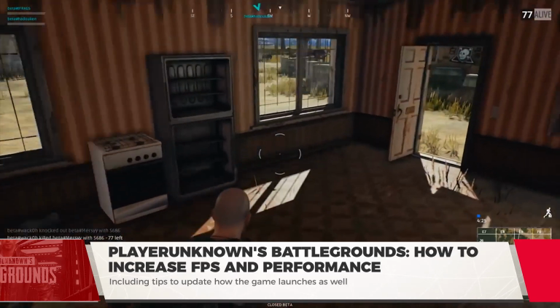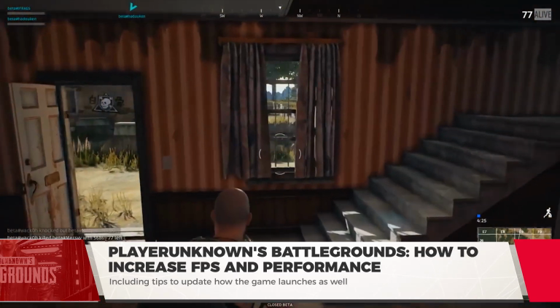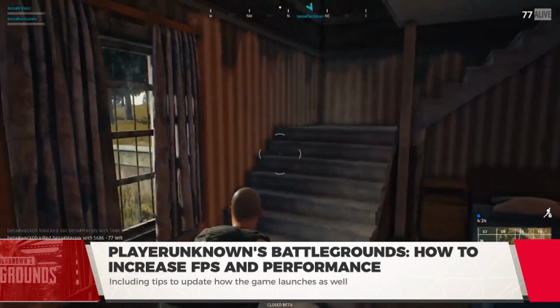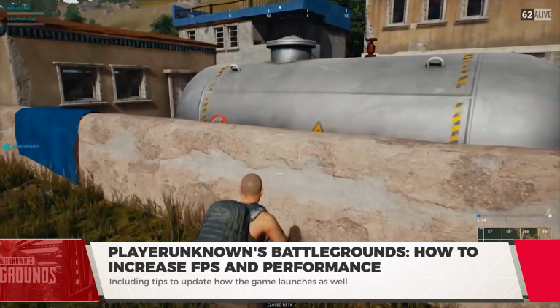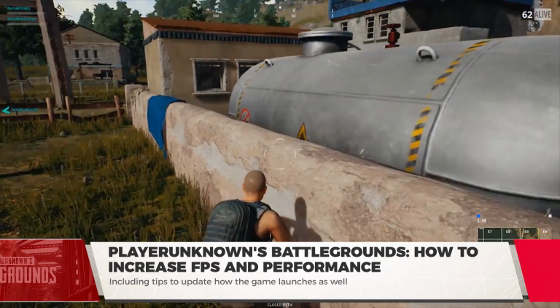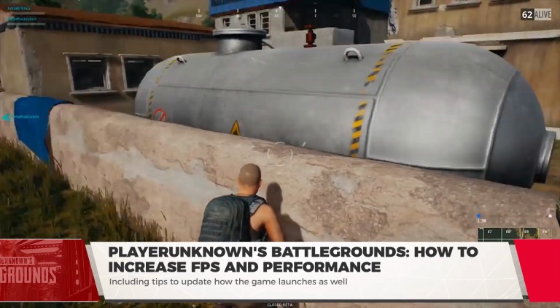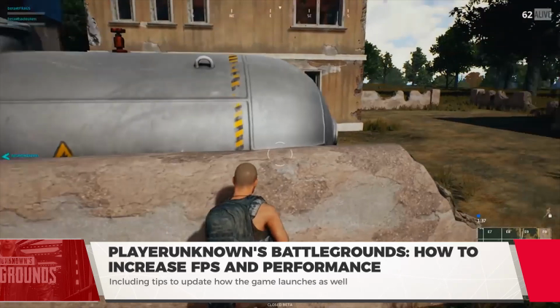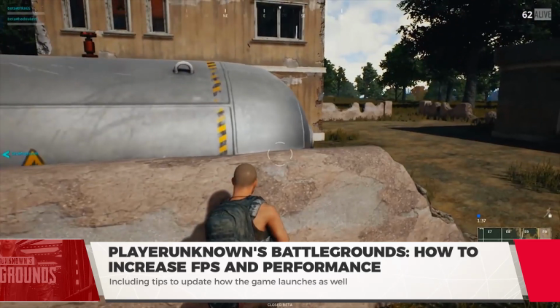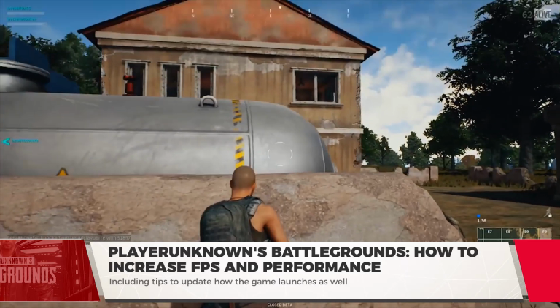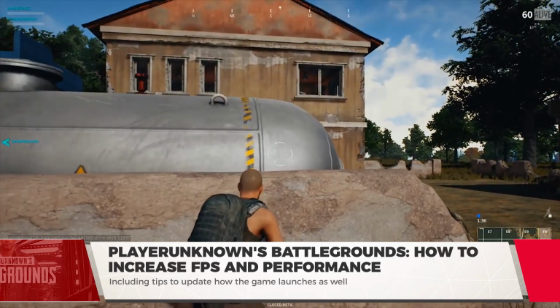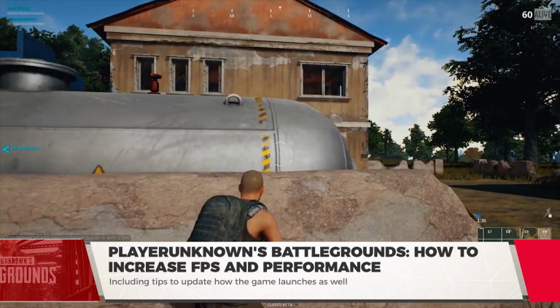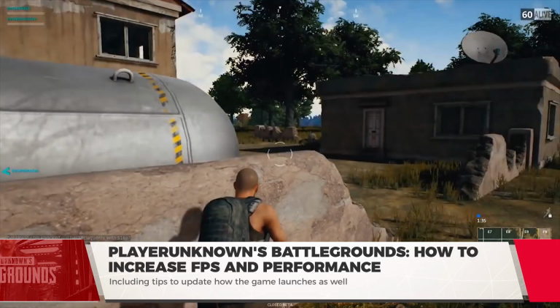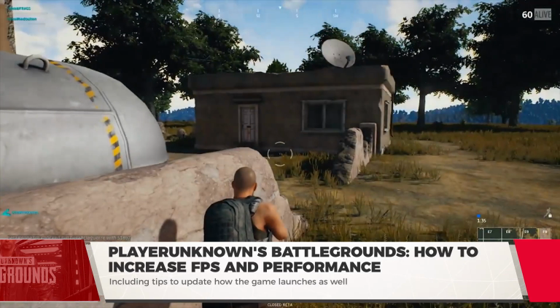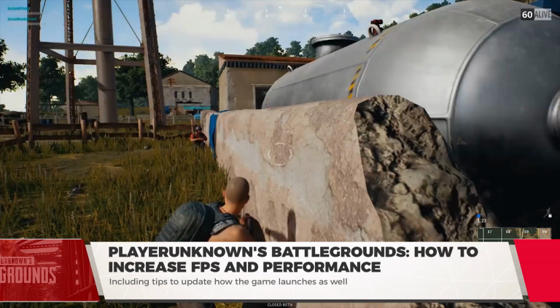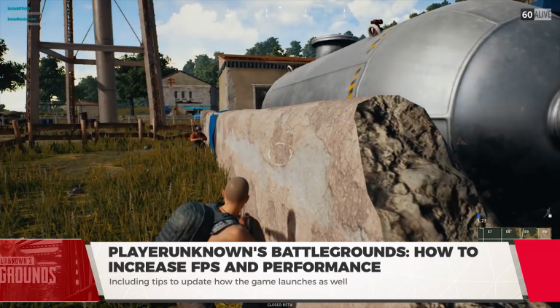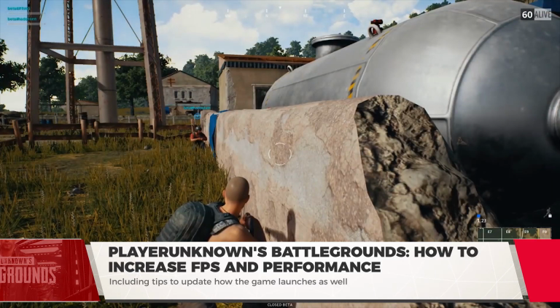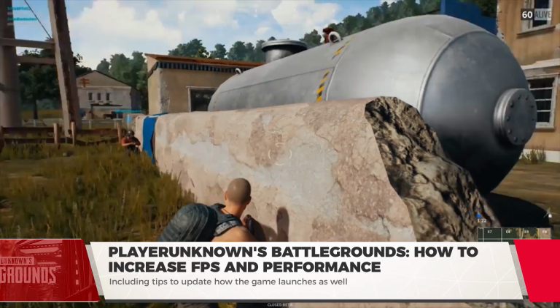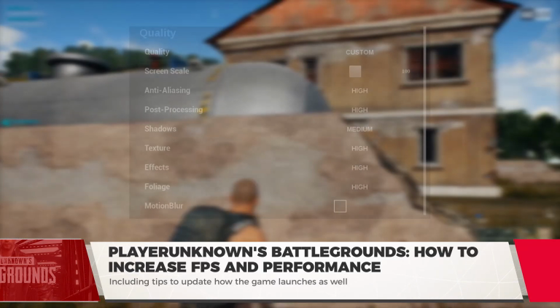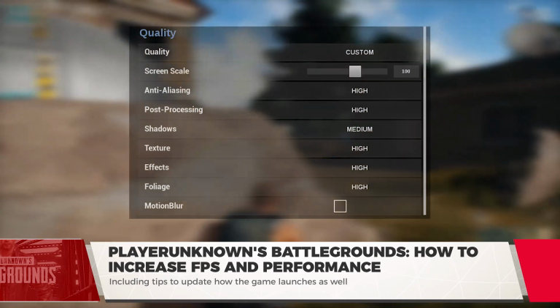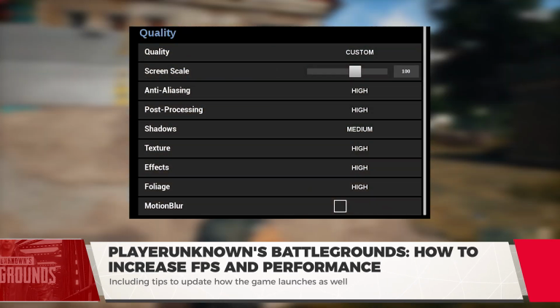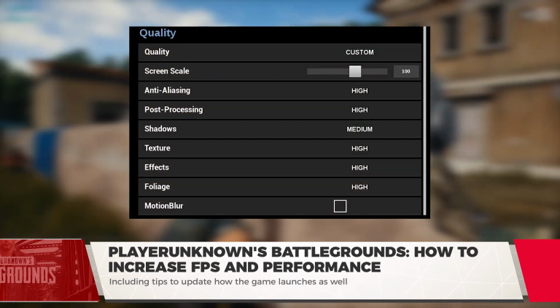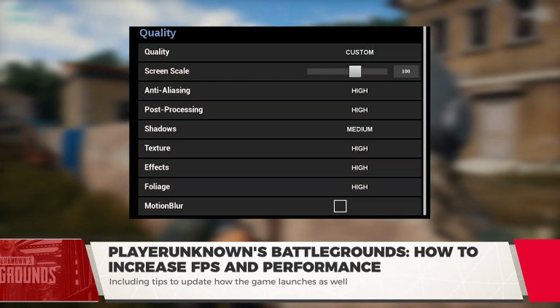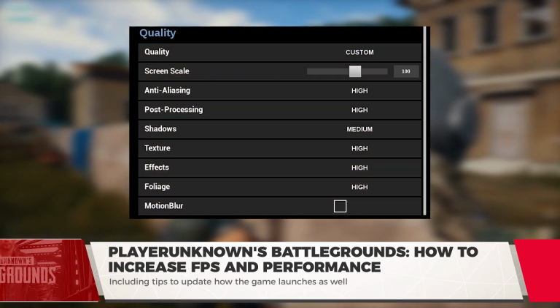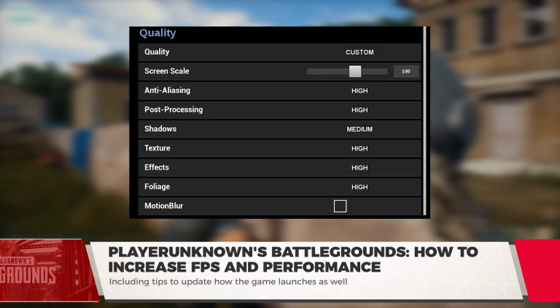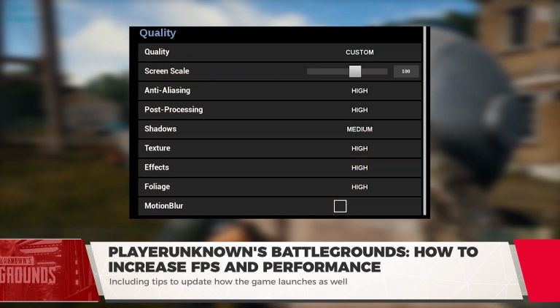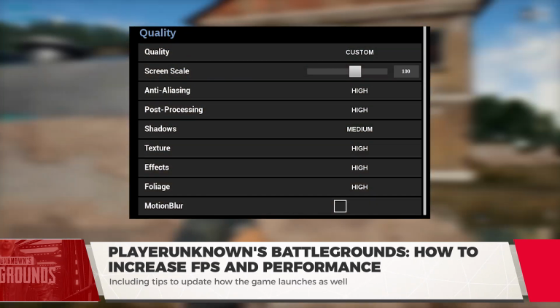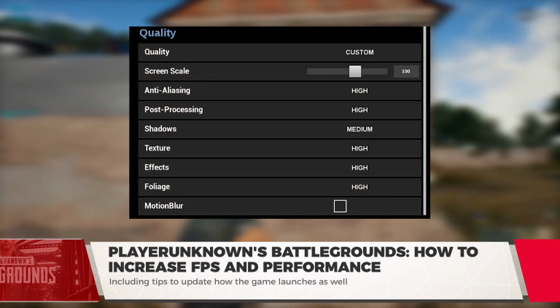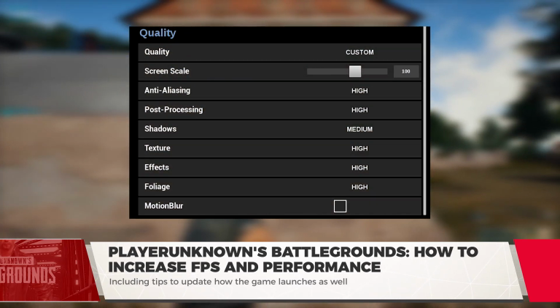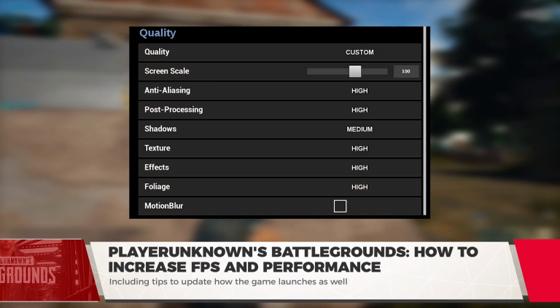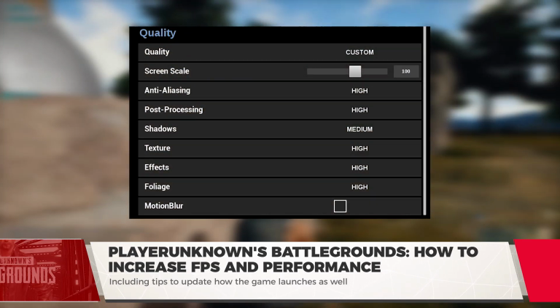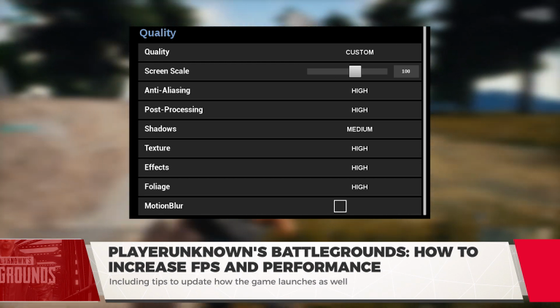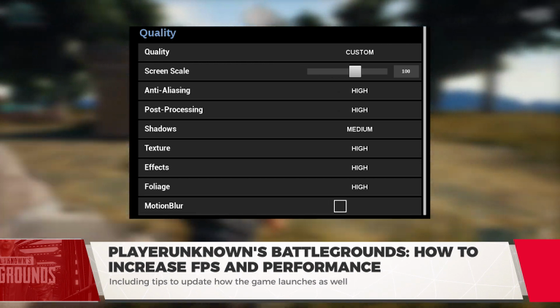At the top right of your screen in the main menu, navigate to the gear icon. You should immediately see the graphics menu to change your settings. From here, you can change your resolution, brightness, and other visual quality assets. Here's what you're going to want to turn down.